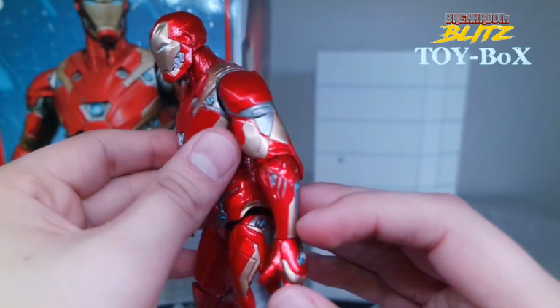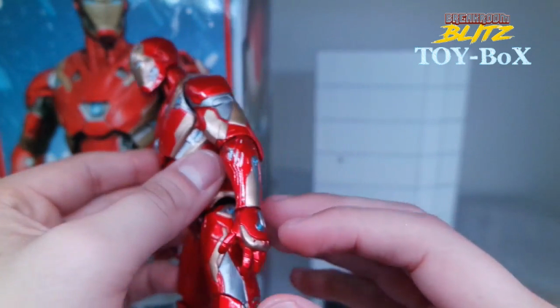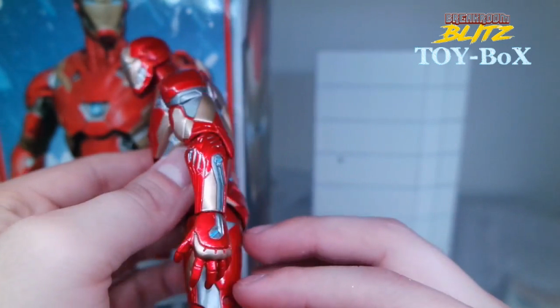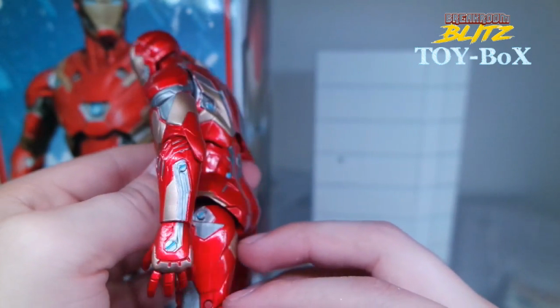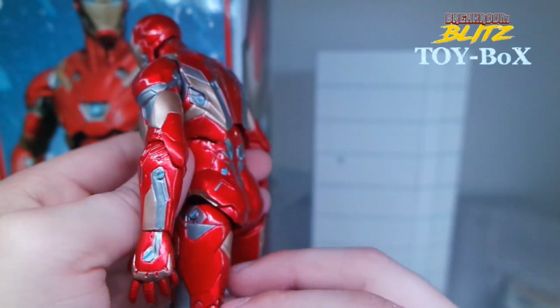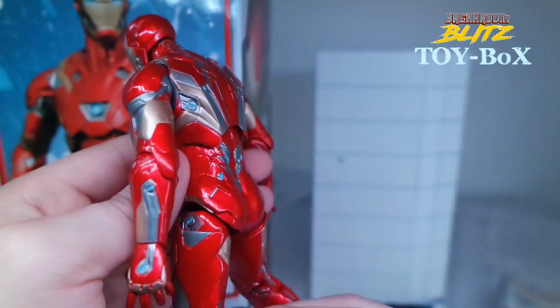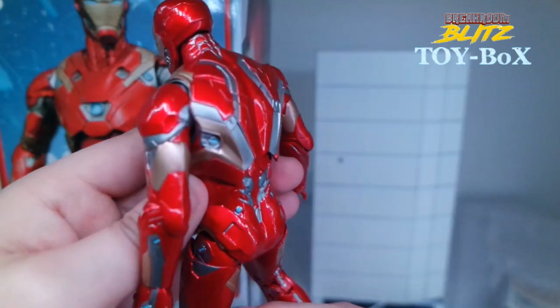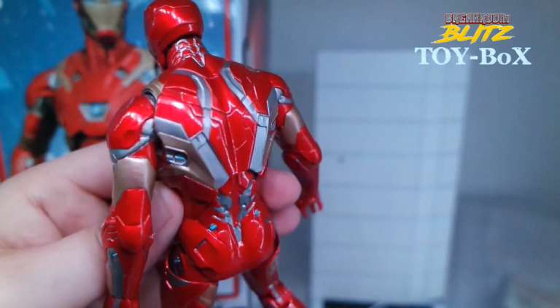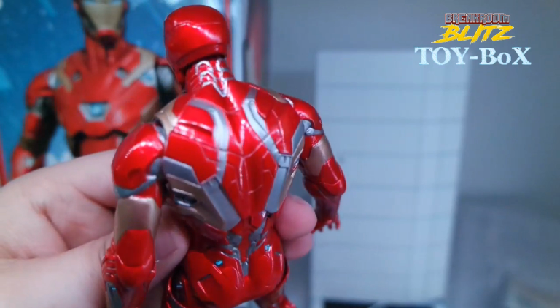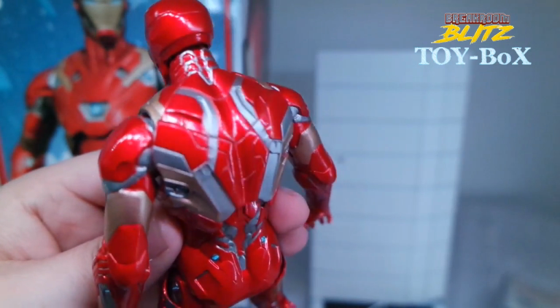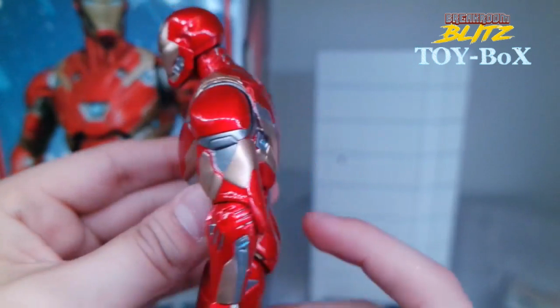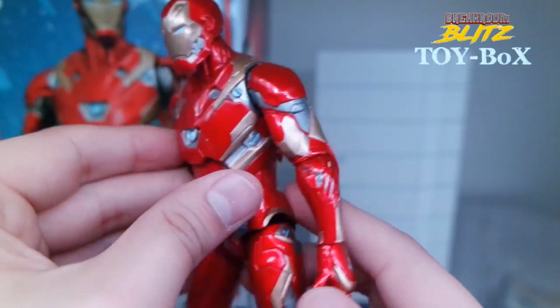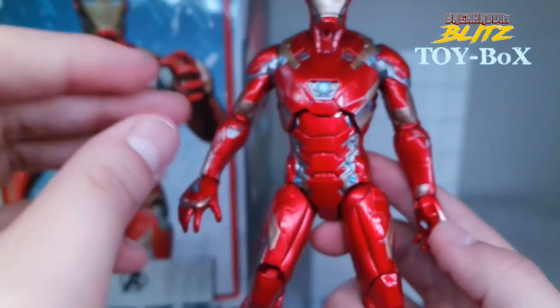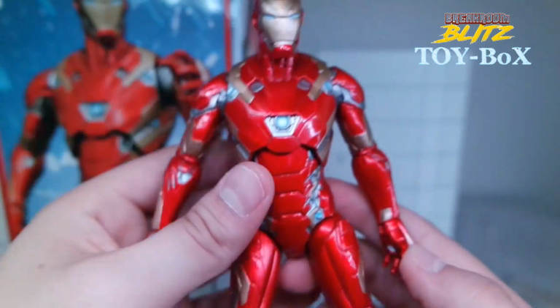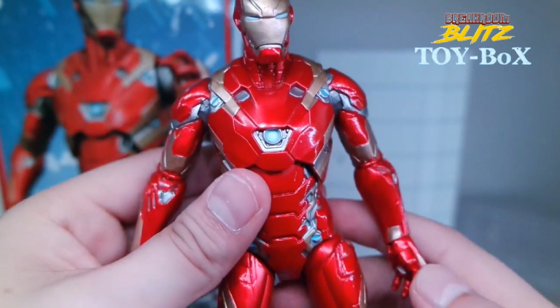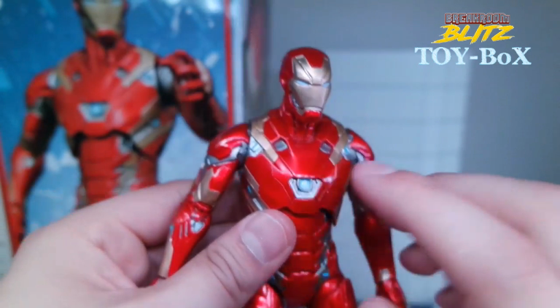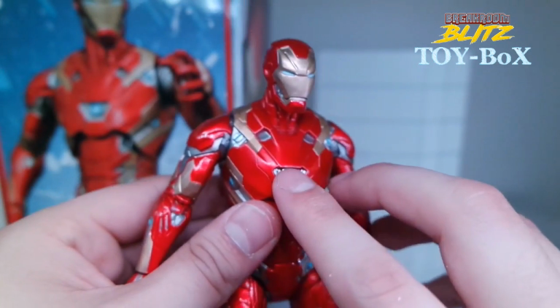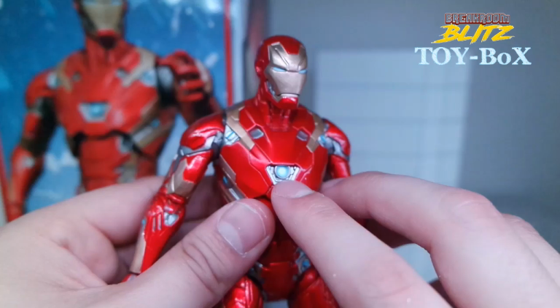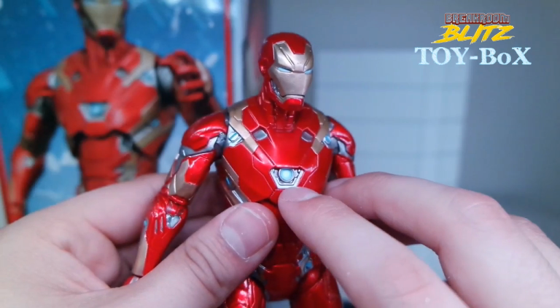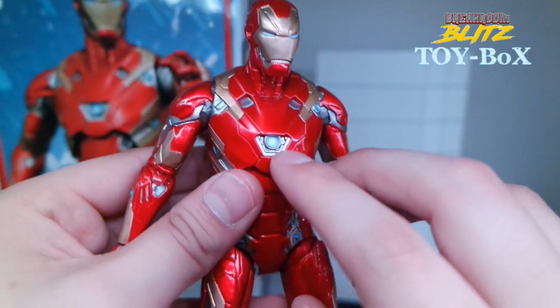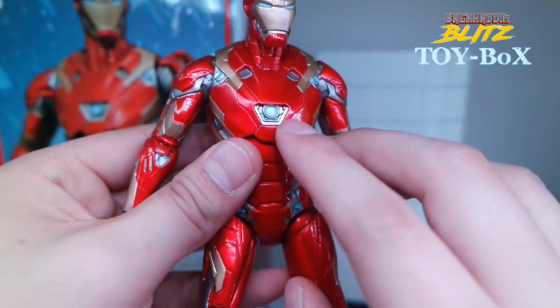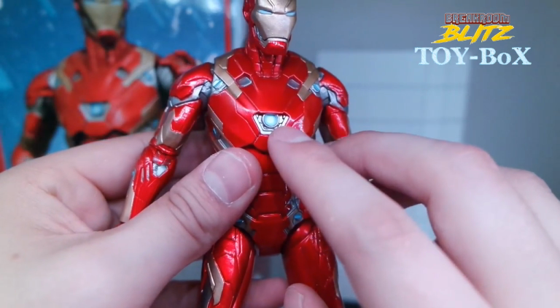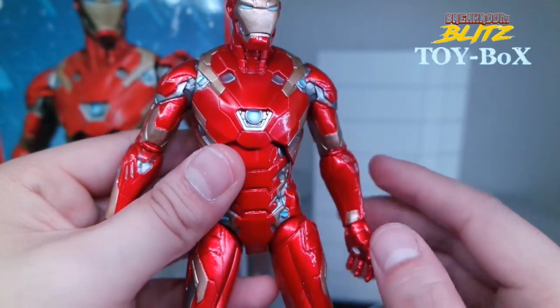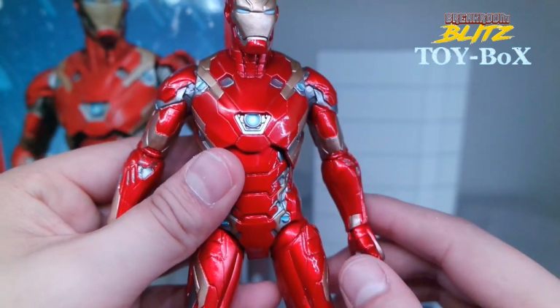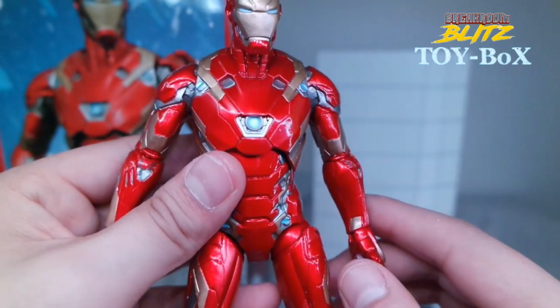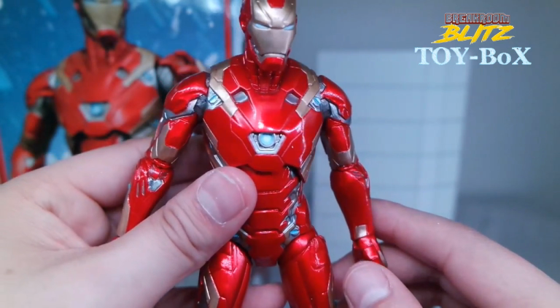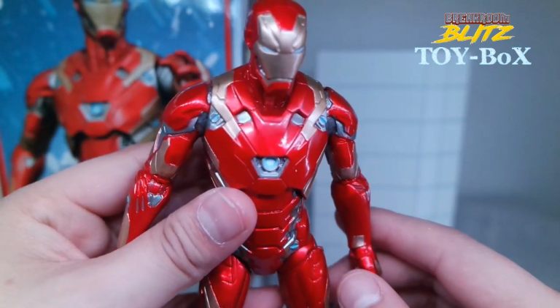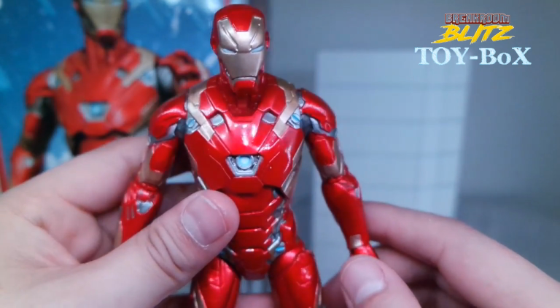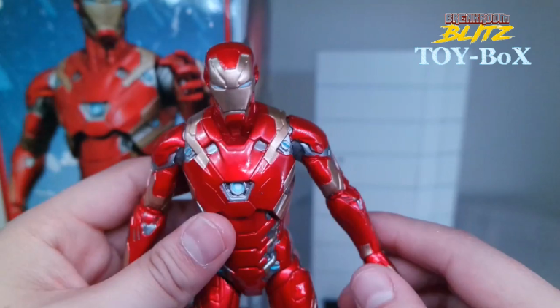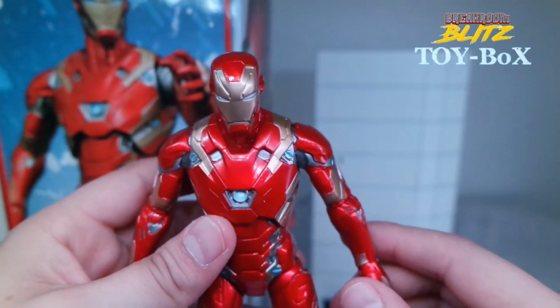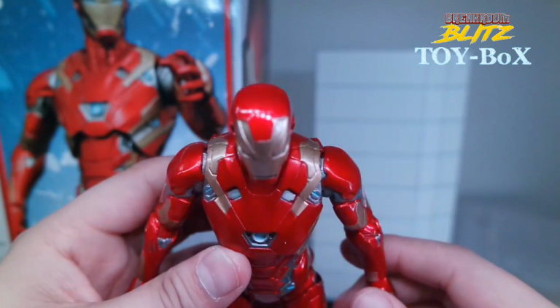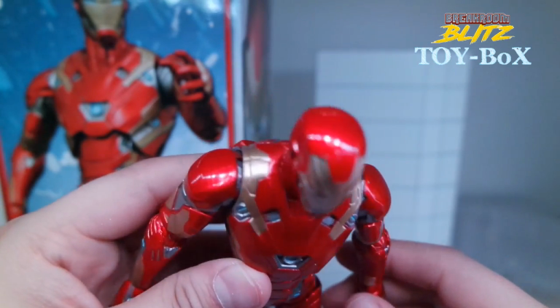I'm super happy about this one. Just everything — there are little hints of blue, like what they did with the arc reactor here. They included some blue and some white and a little white dot in the center just to make it pop. Really nice.